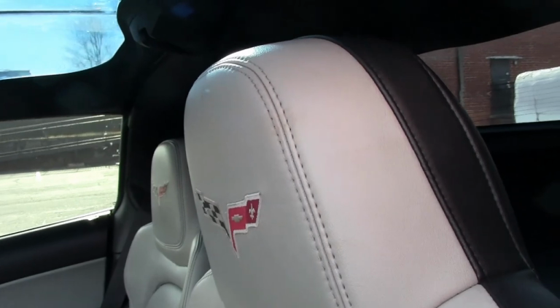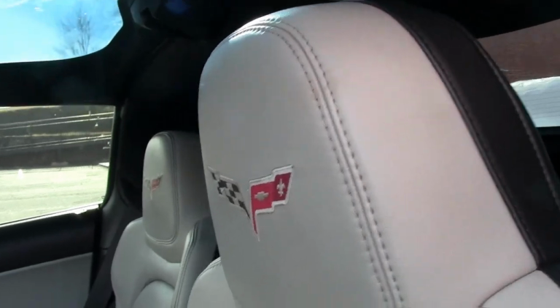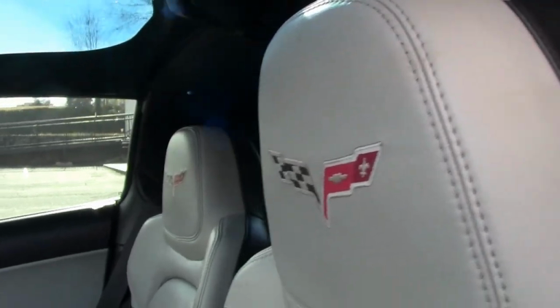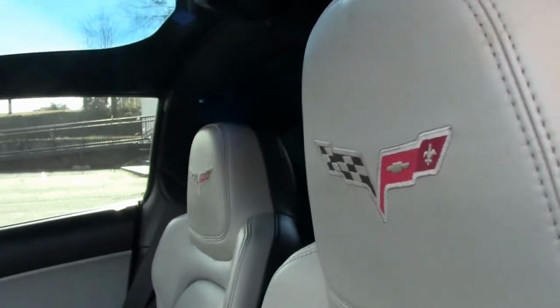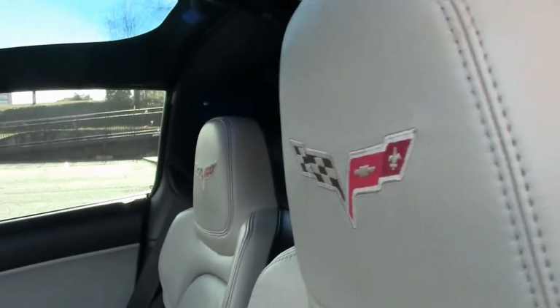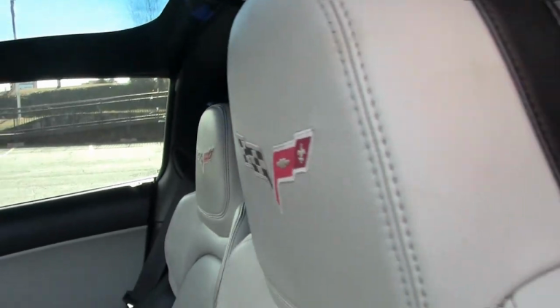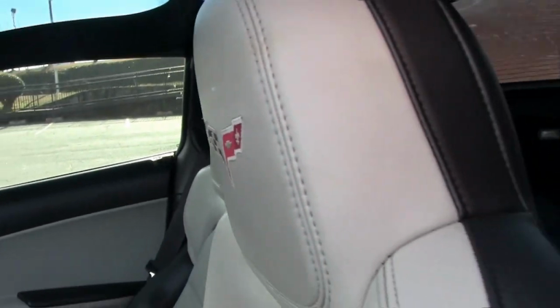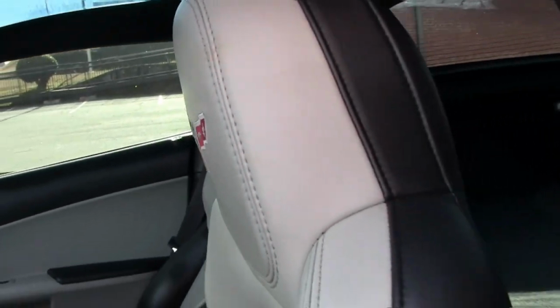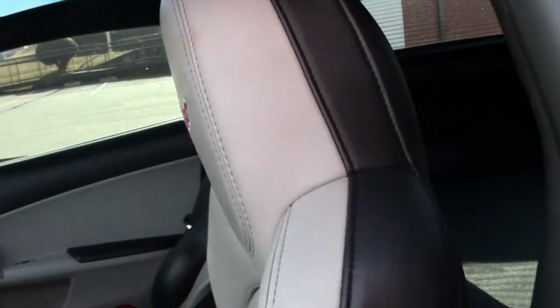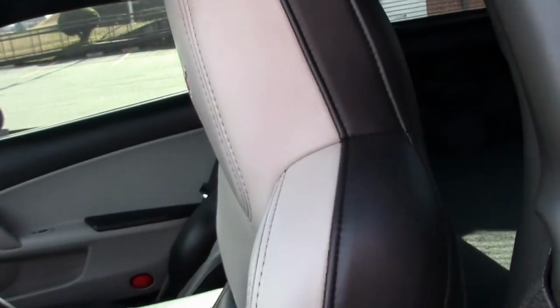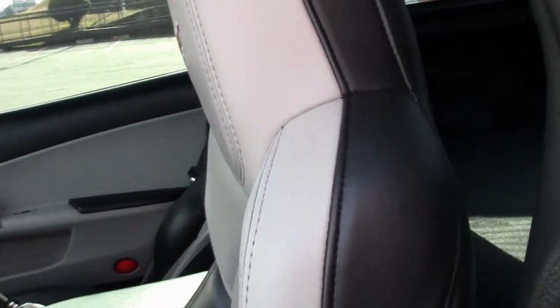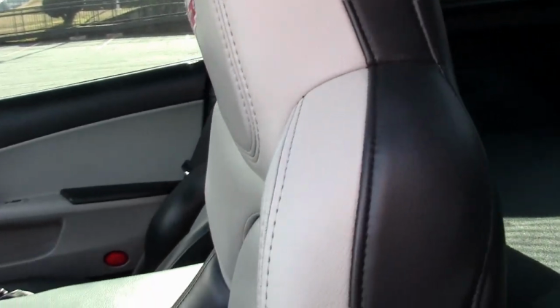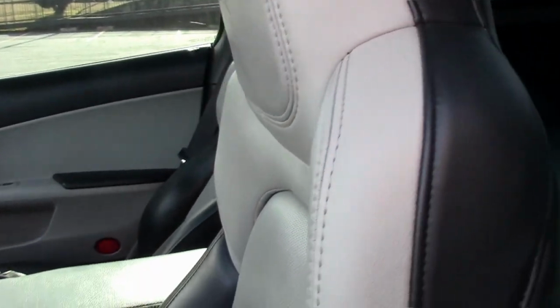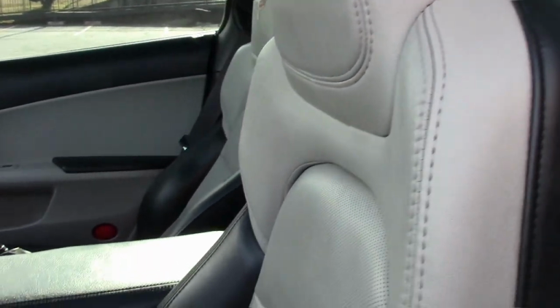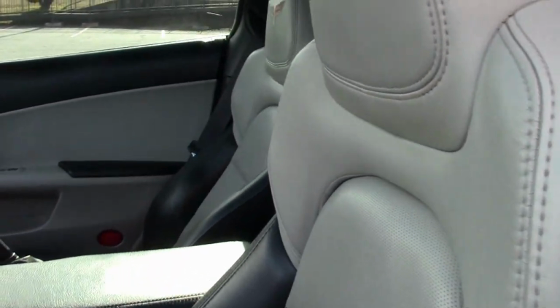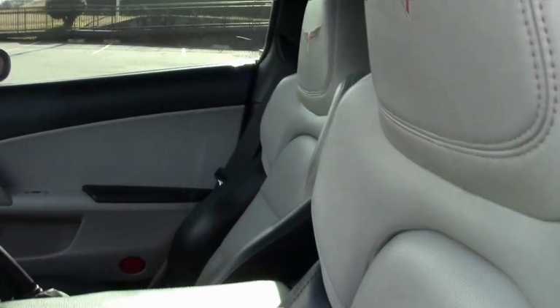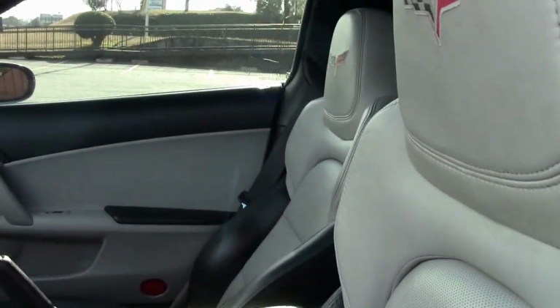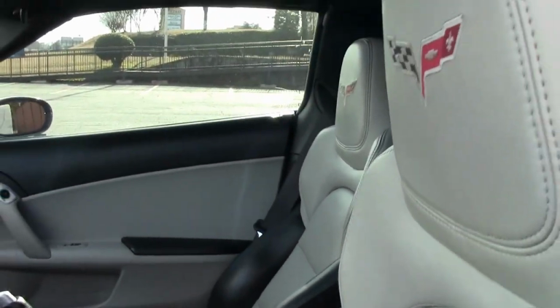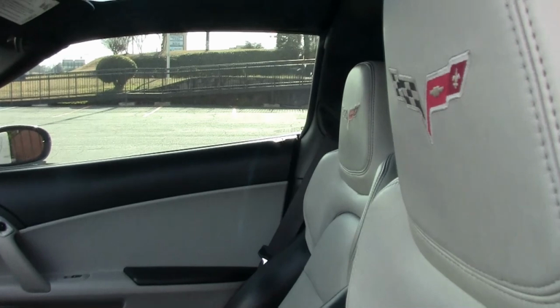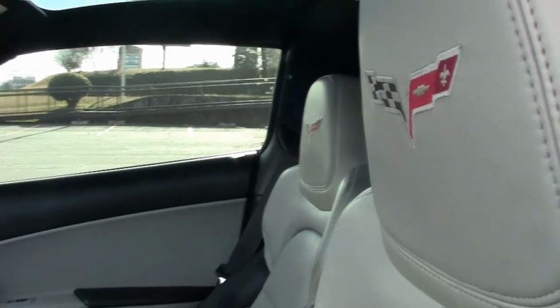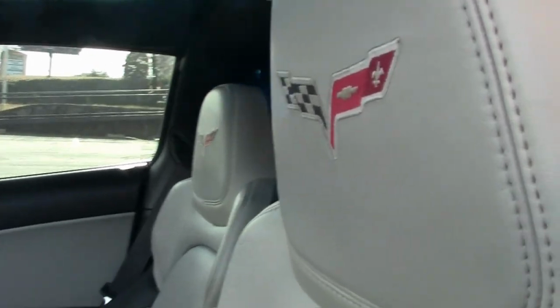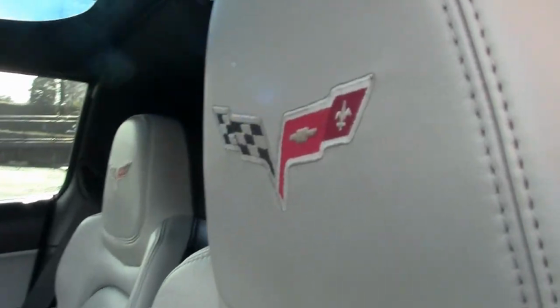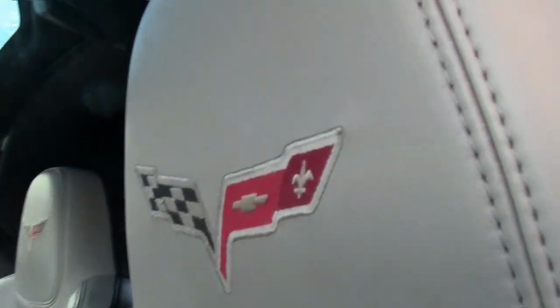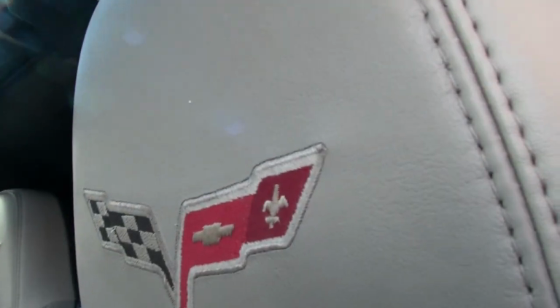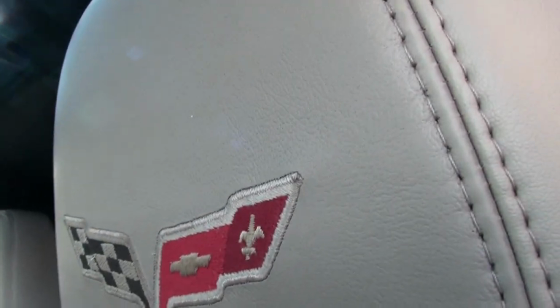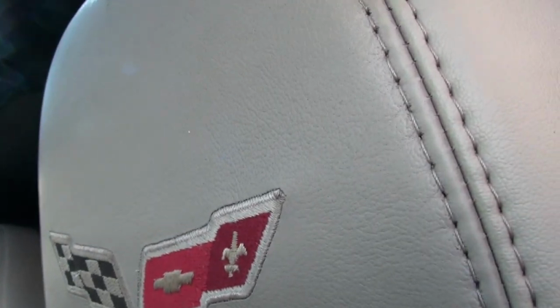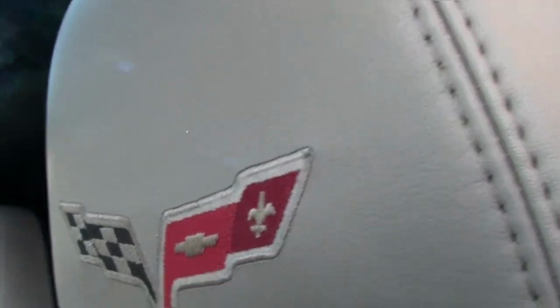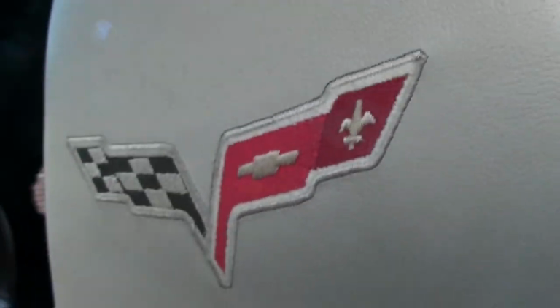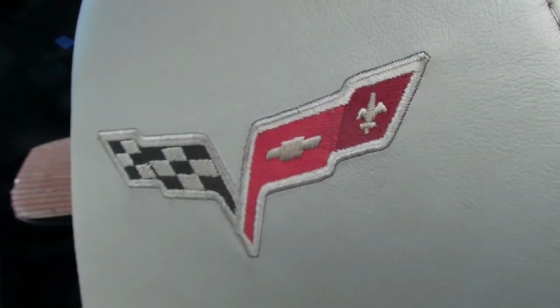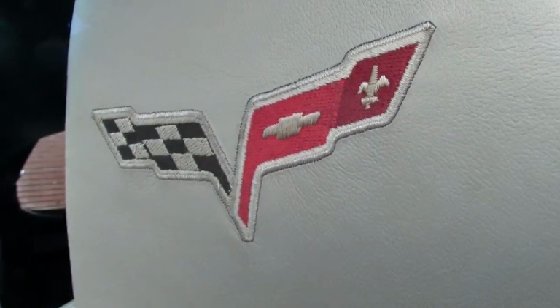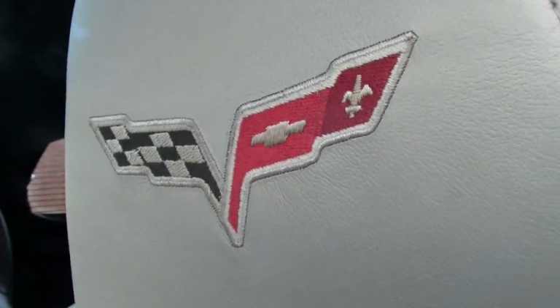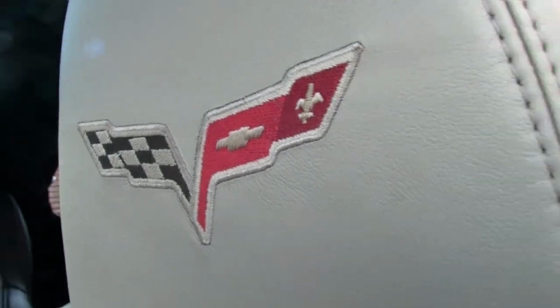It has that supersonic blue tint coat upcharge, two-tone seats with embroidery, chrome wheels, HID headlights, and all the power options that you would expect on a car of this caliber.